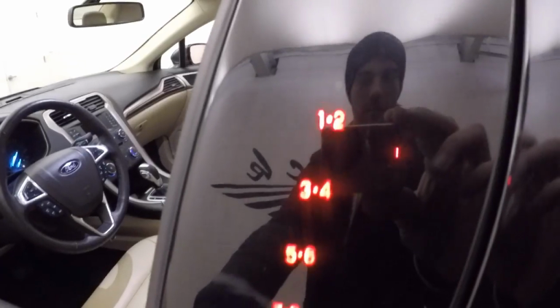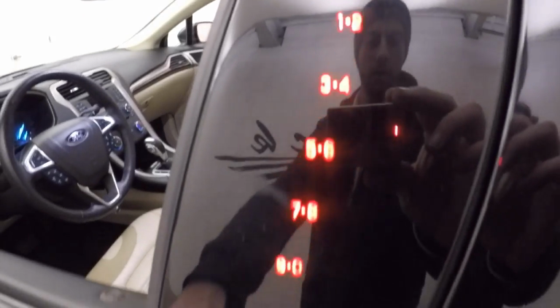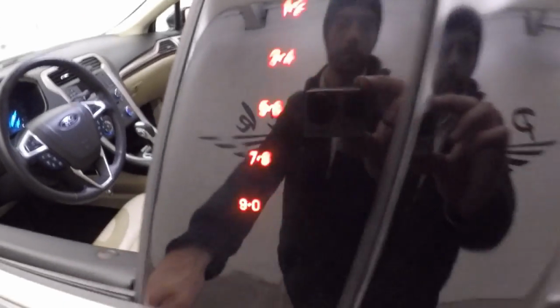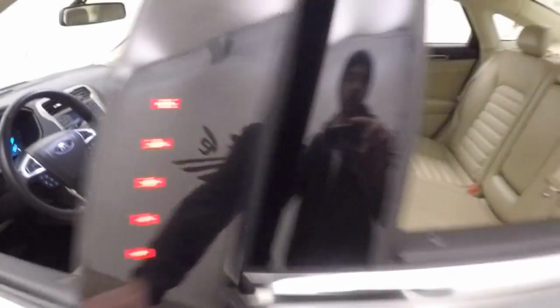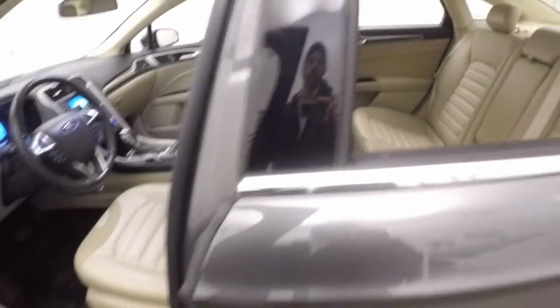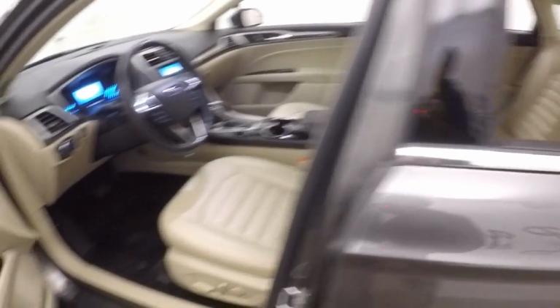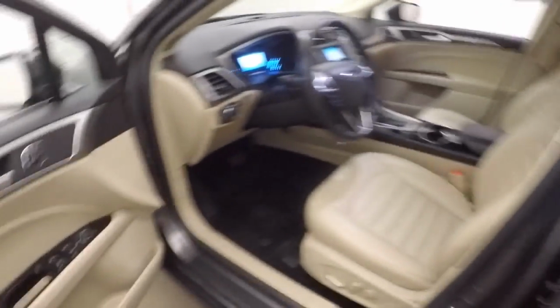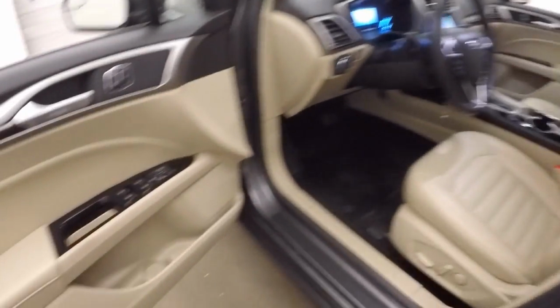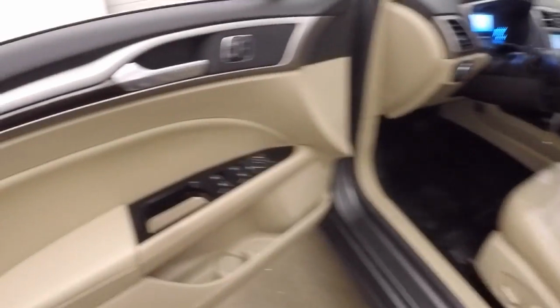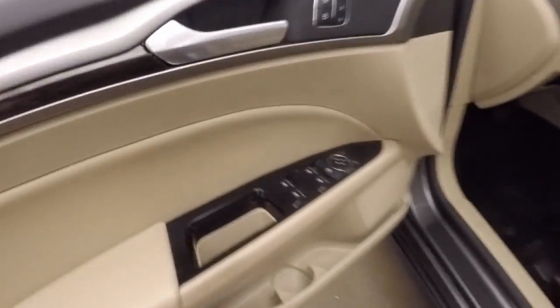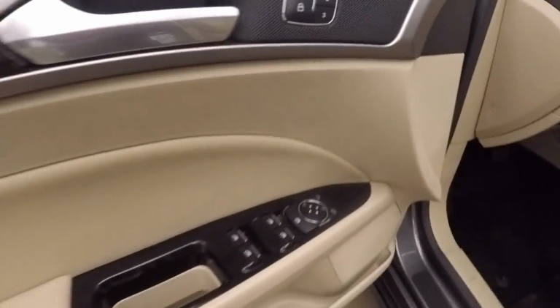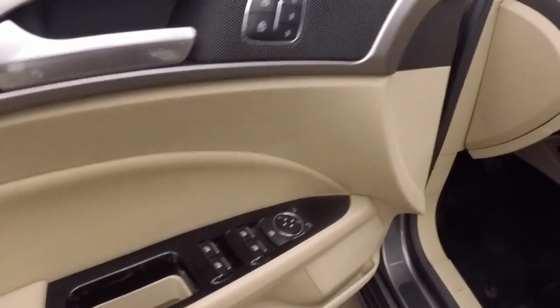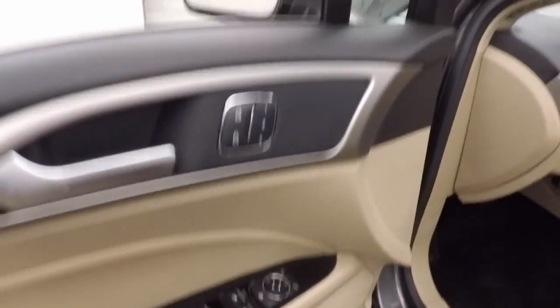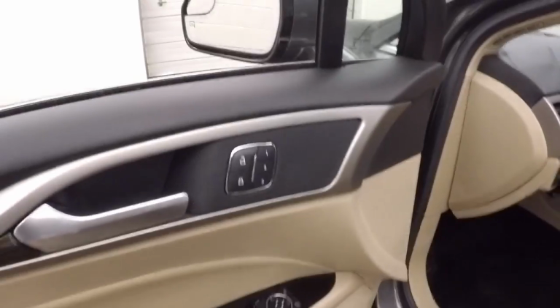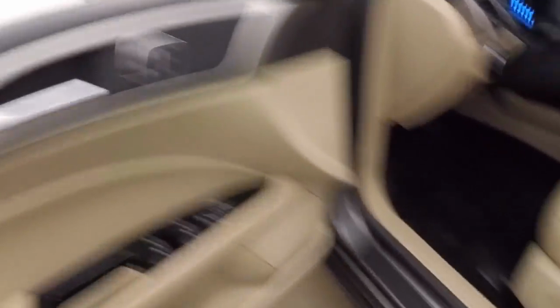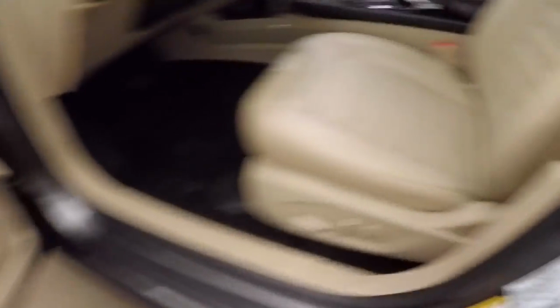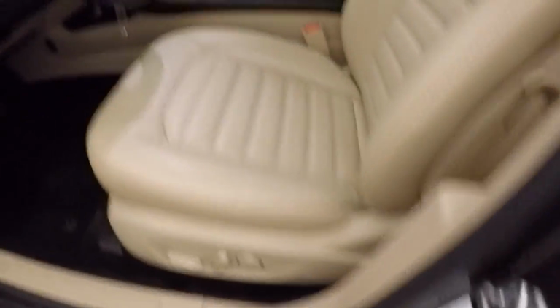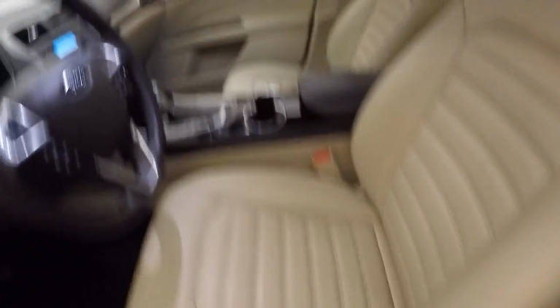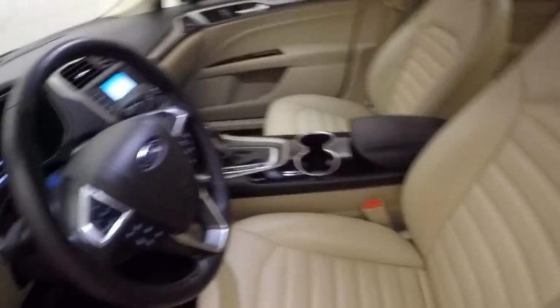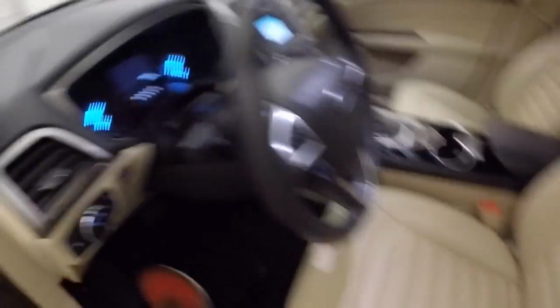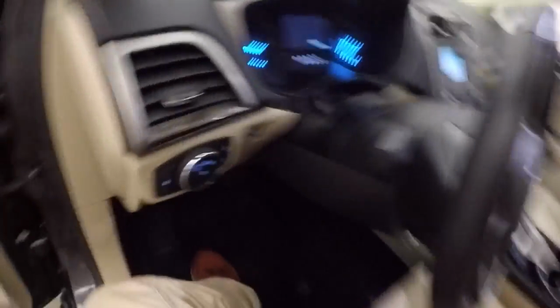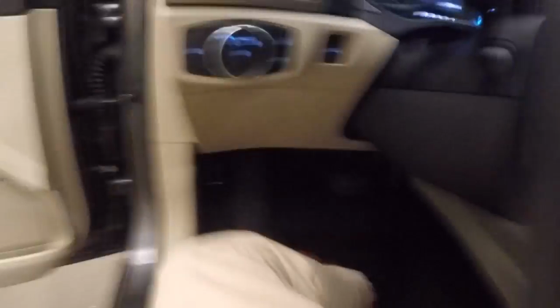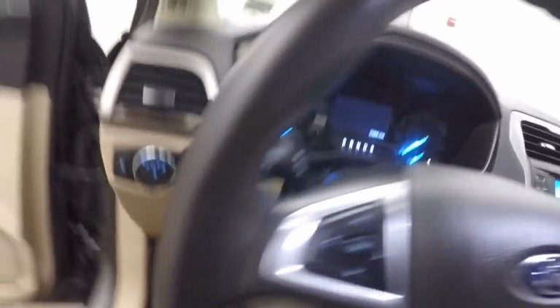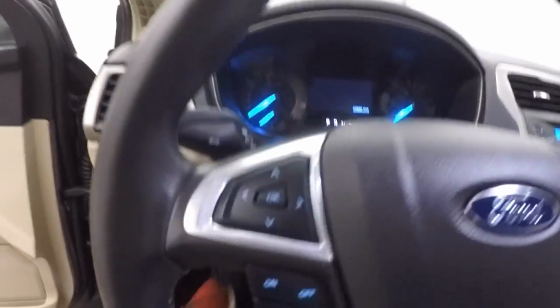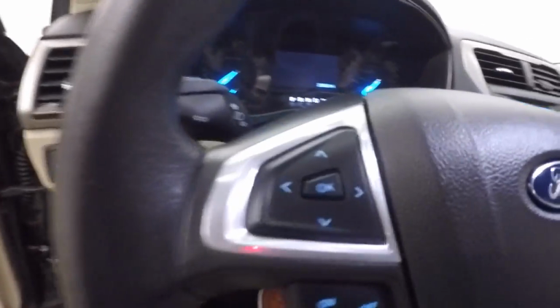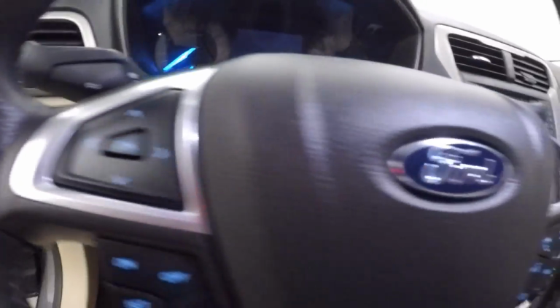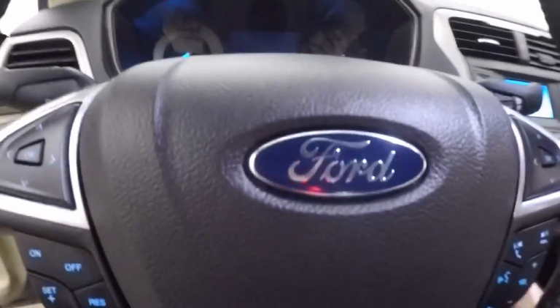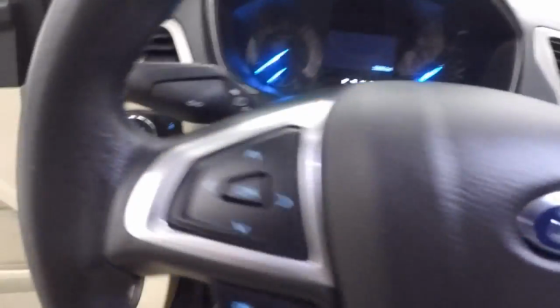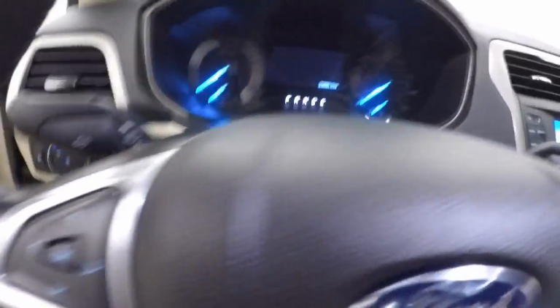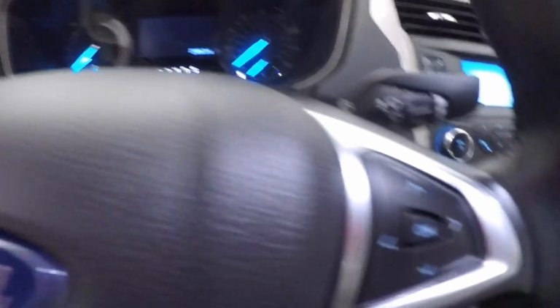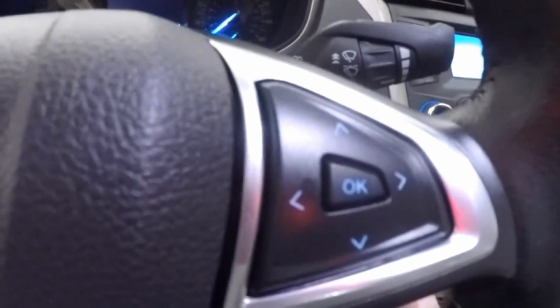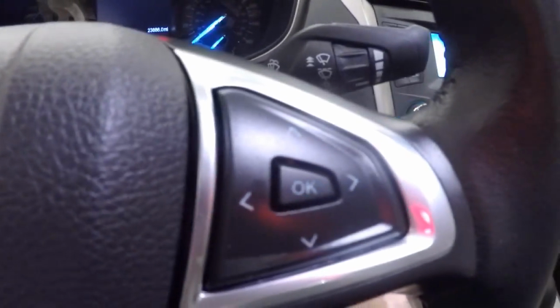You get a code to be able to get into the car if you don't have your keys on you. Your controls on the door, power seats, cruise control, and Bluetooth stereo menu control buttons on the steering wheel.